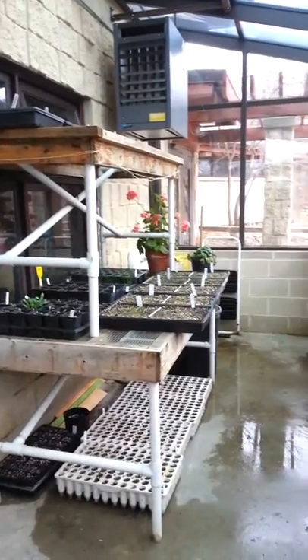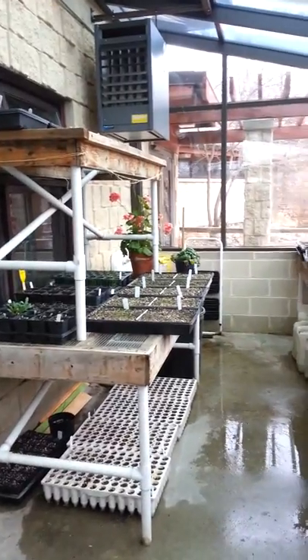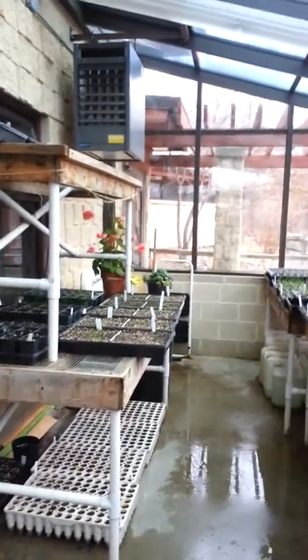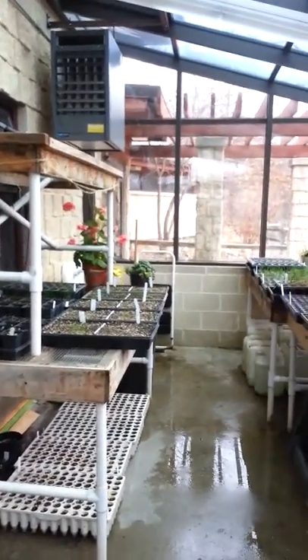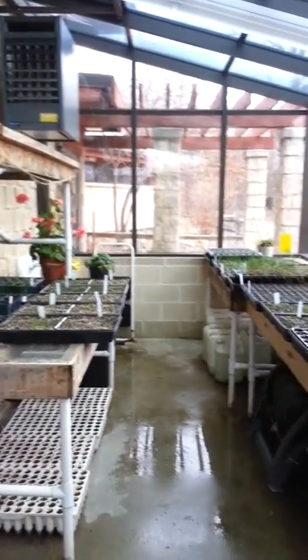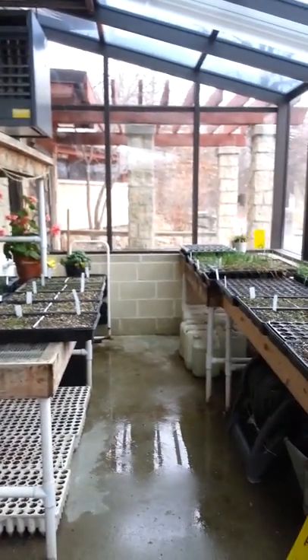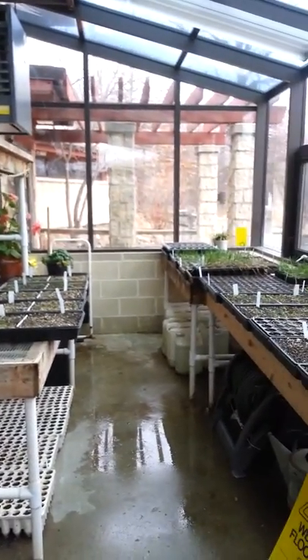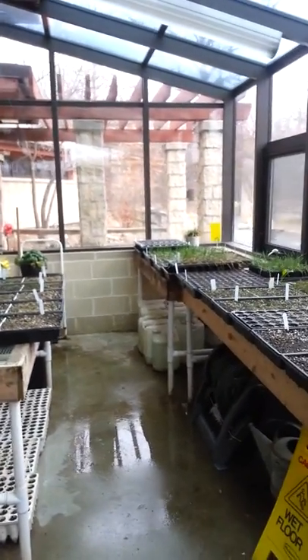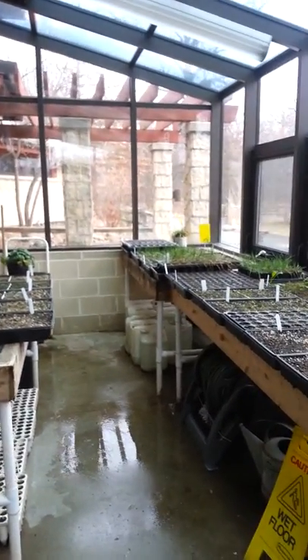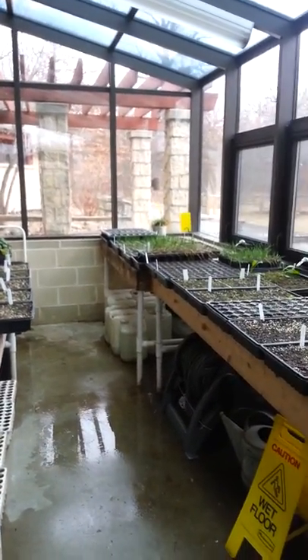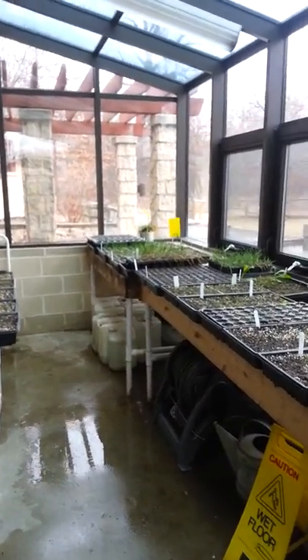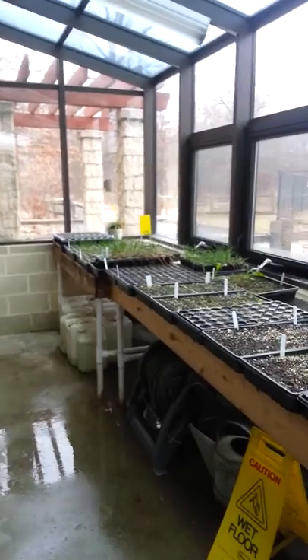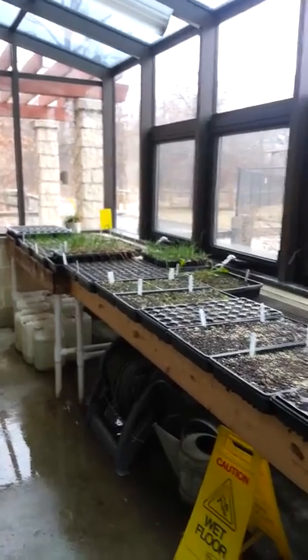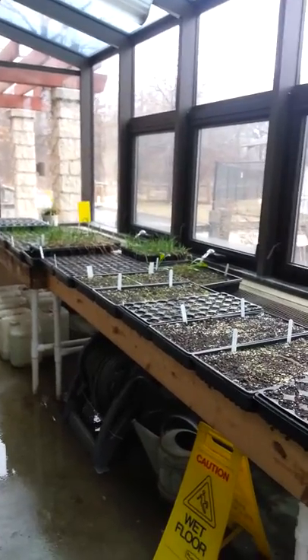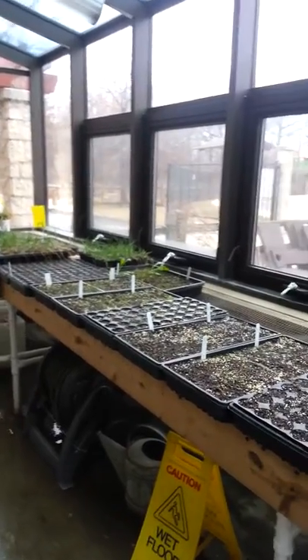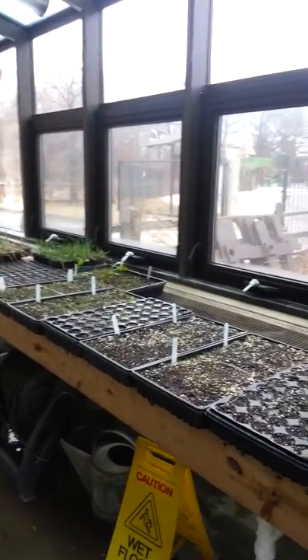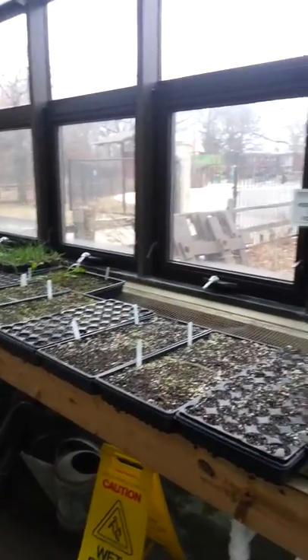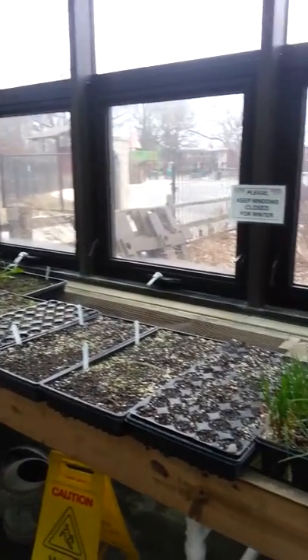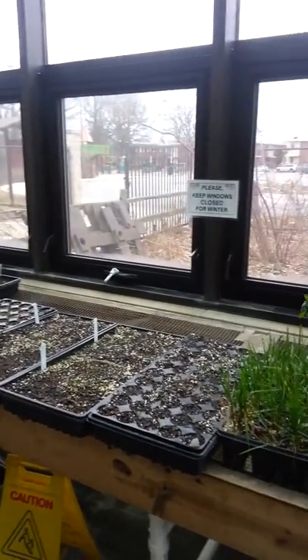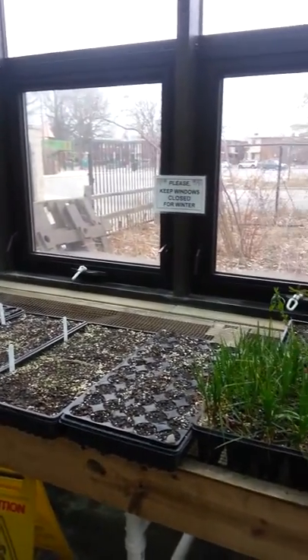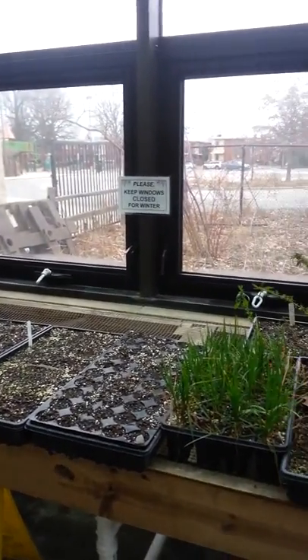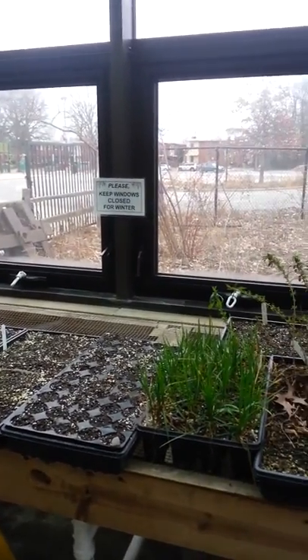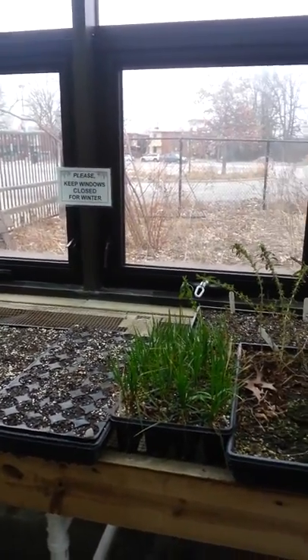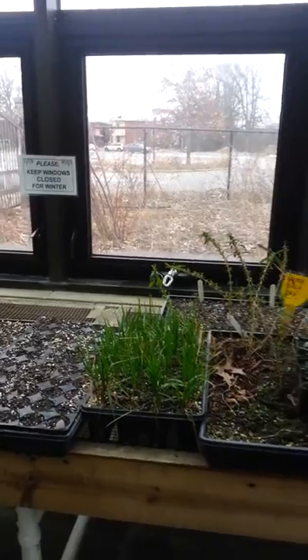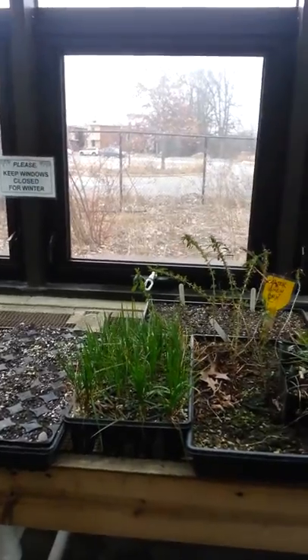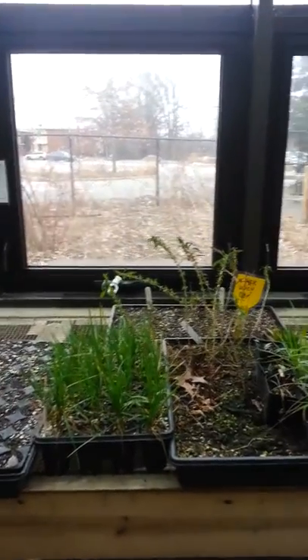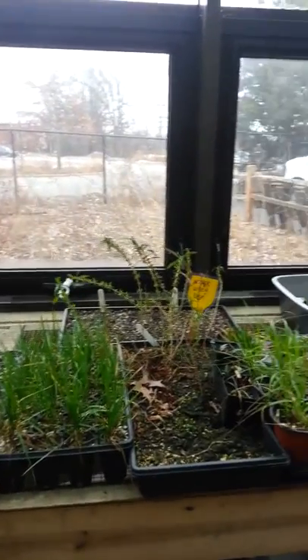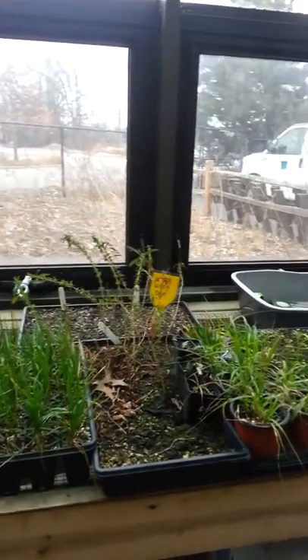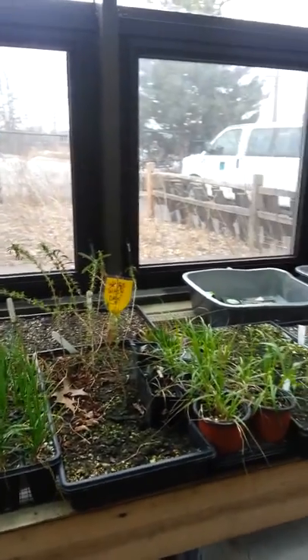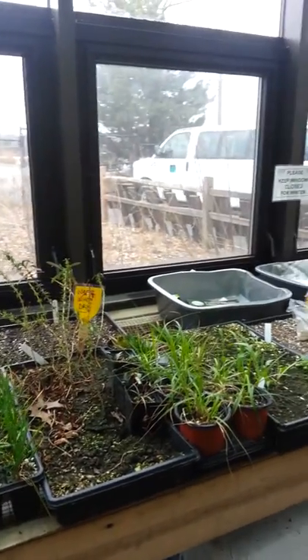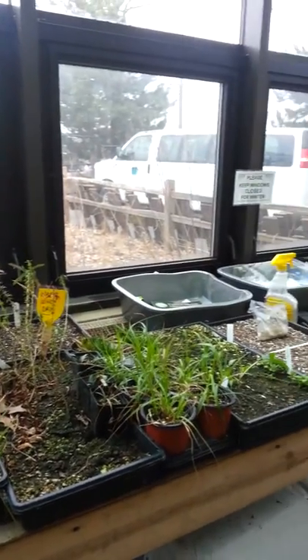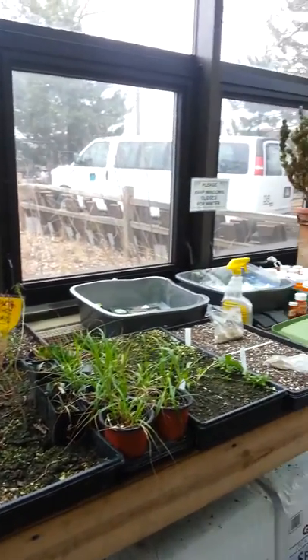Hi, this is Jeff Weiss. I'm standing in the greenhouse at Emily Oaks Nature Center, where I work, and I'm going to conduct a little lesson now on the propagation of native plants.